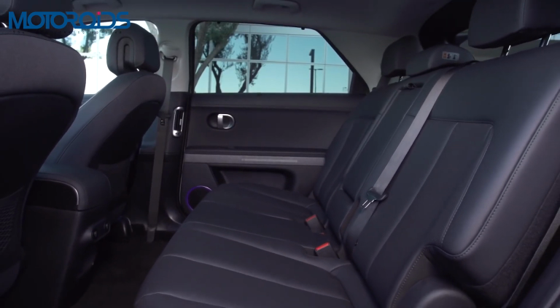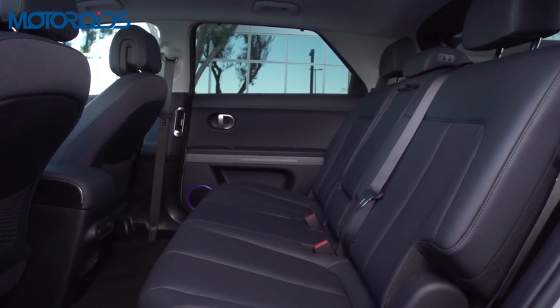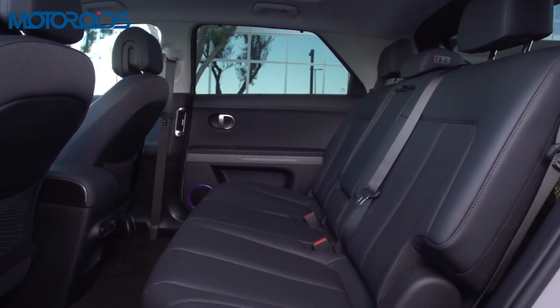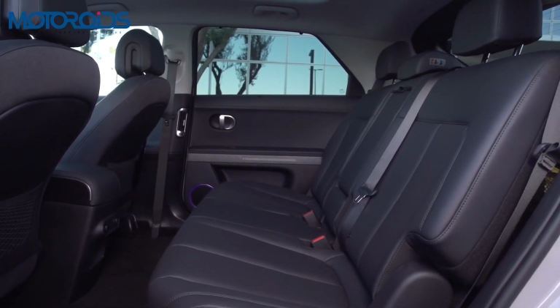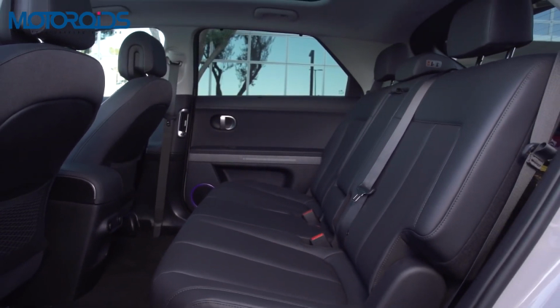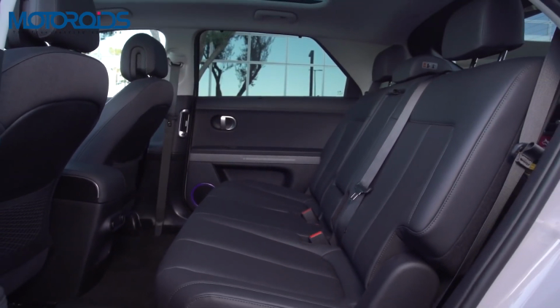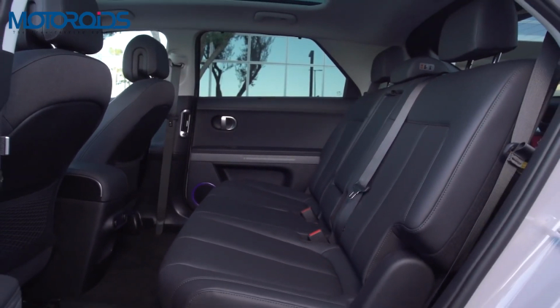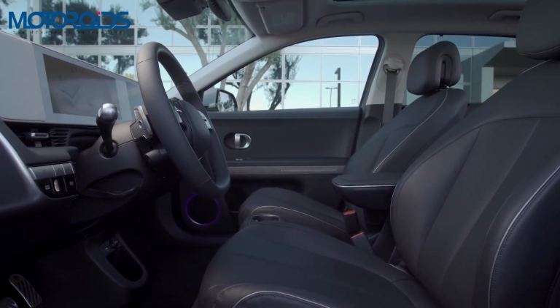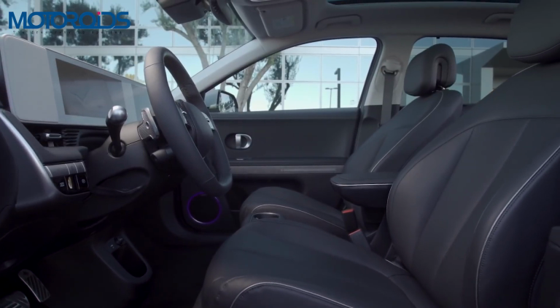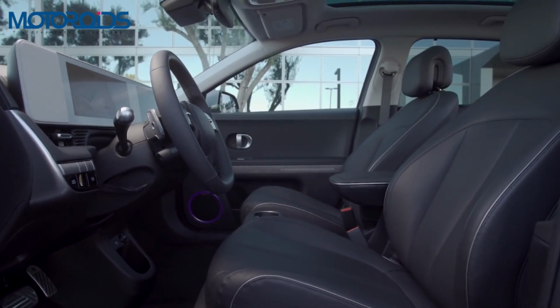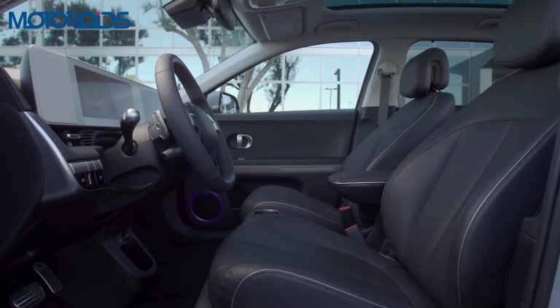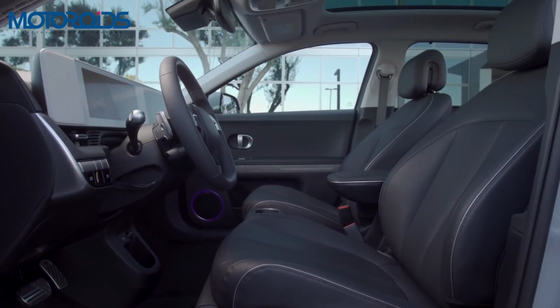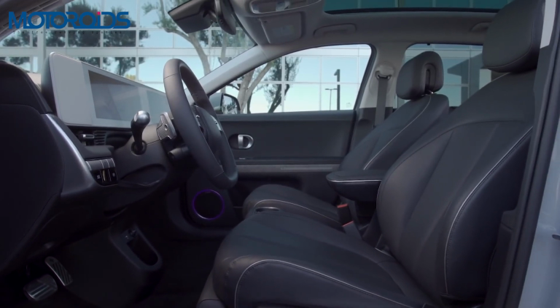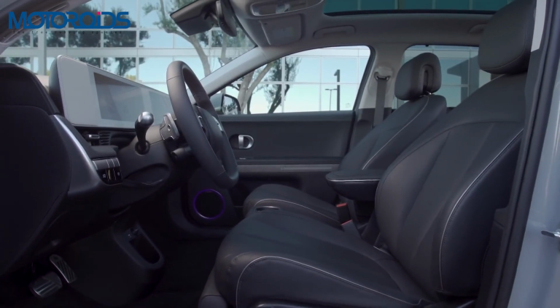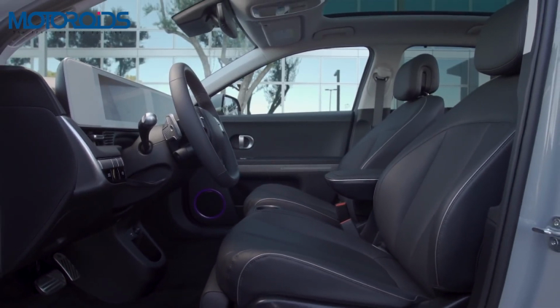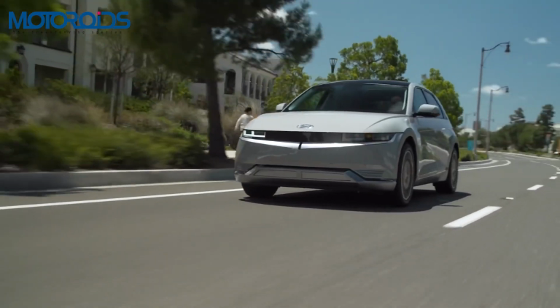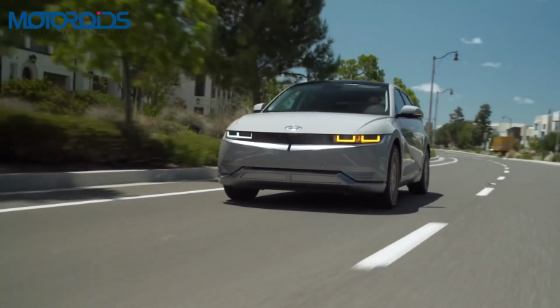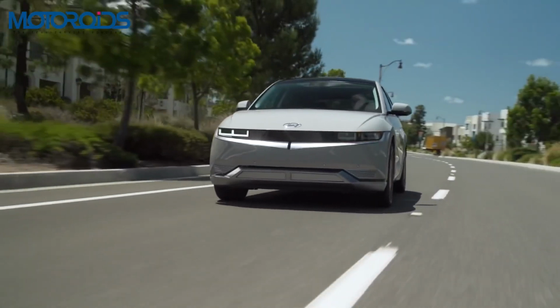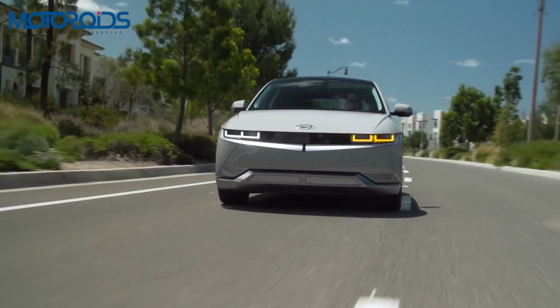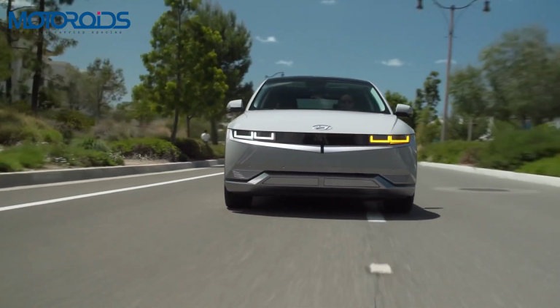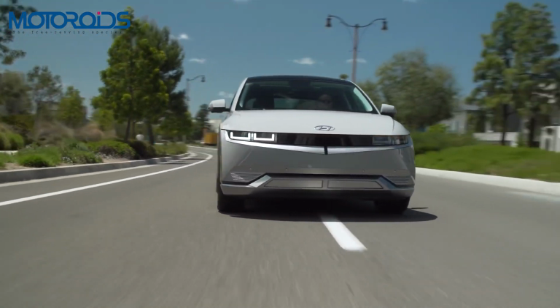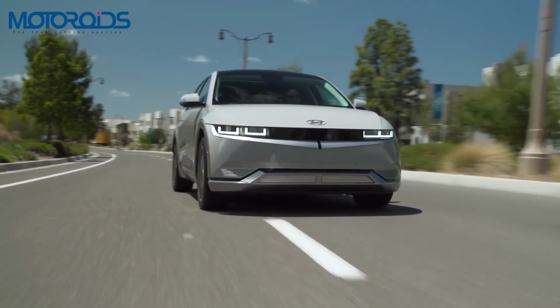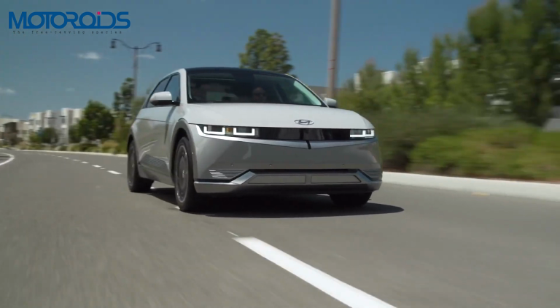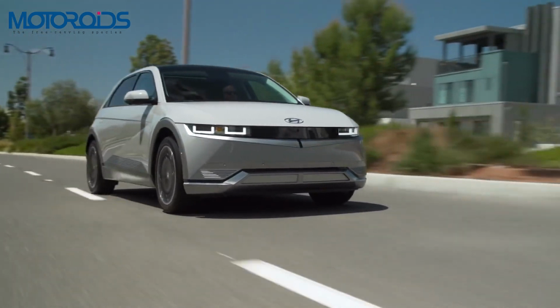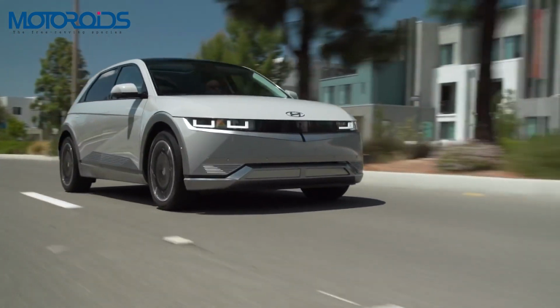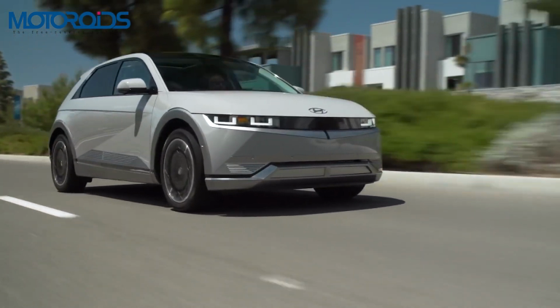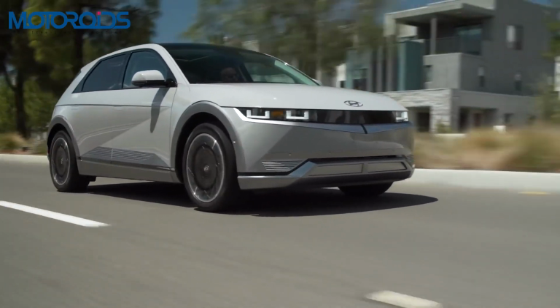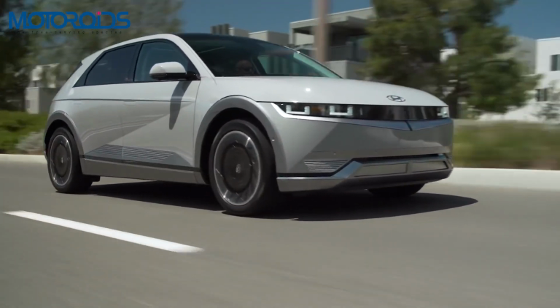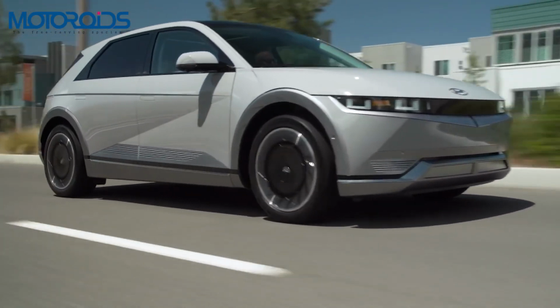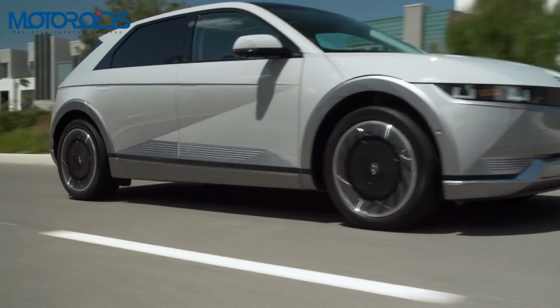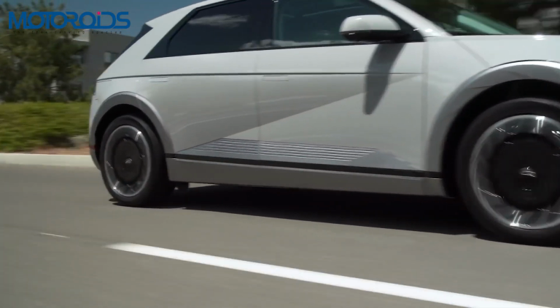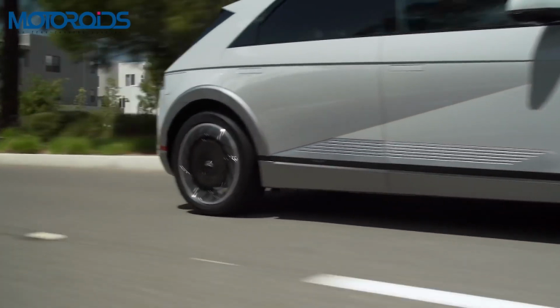Because of the EGMP architecture, the space inside the IONIQ 5 is huge. In fact, the 3000 millimeter wheelbase also ensures that there's ample legroom for all the passengers in the front and the rear.